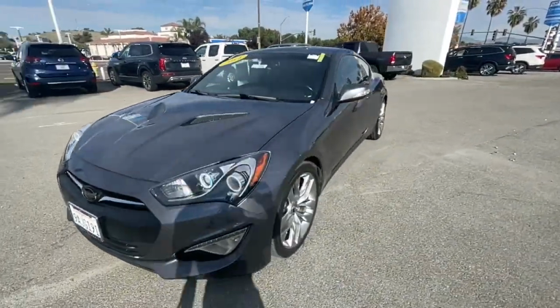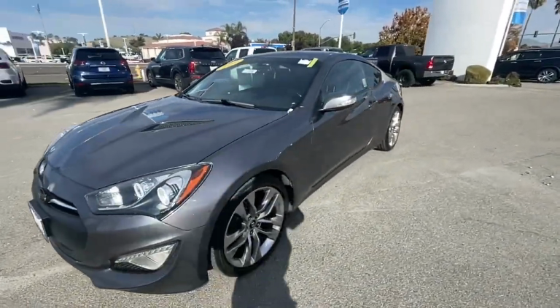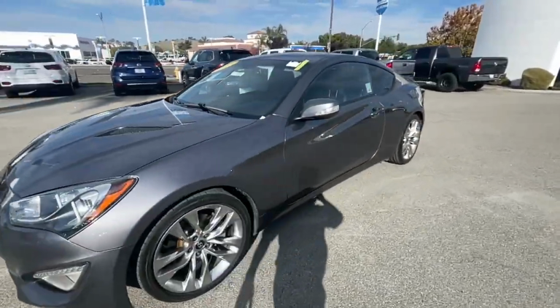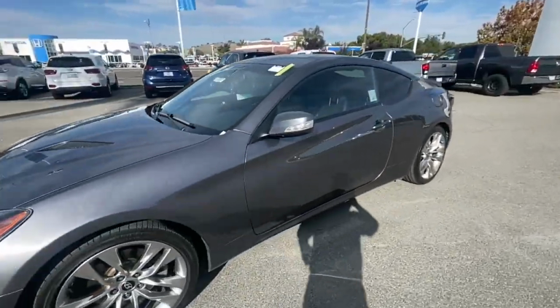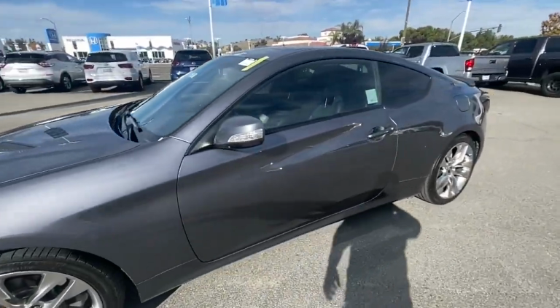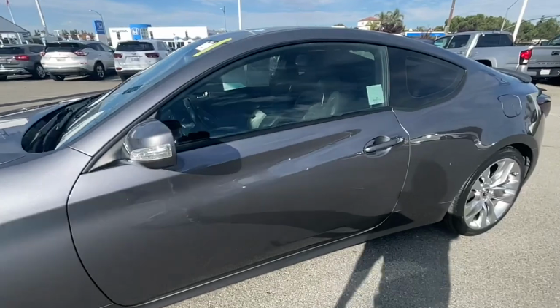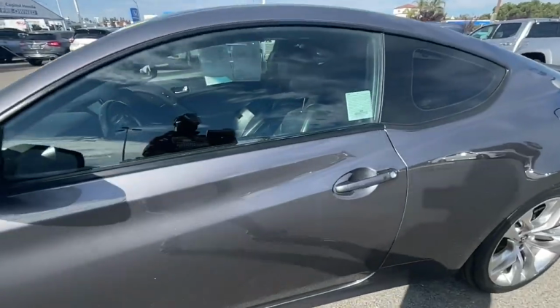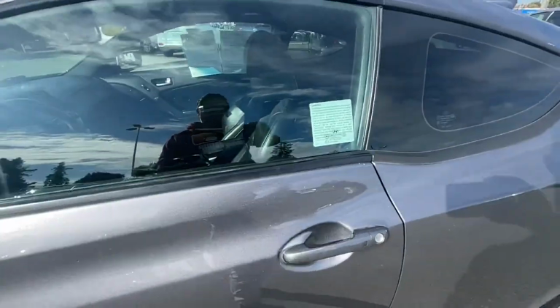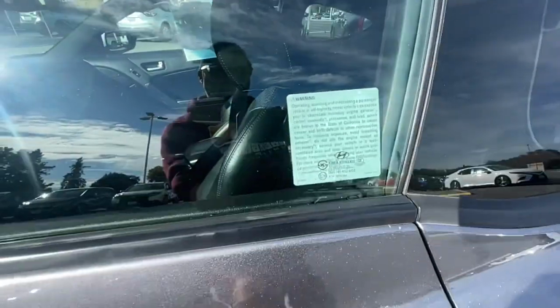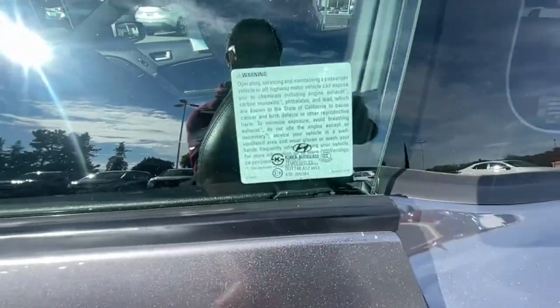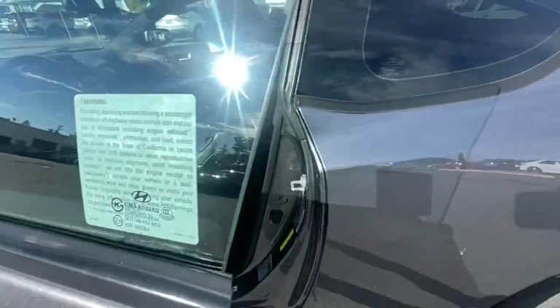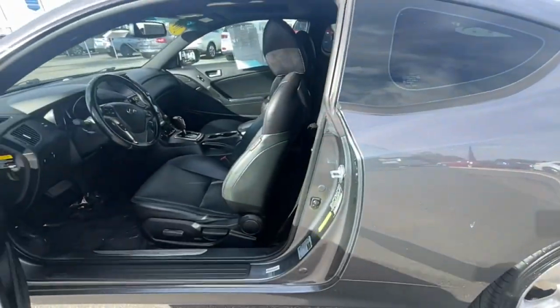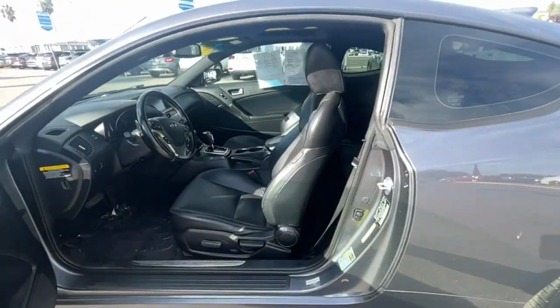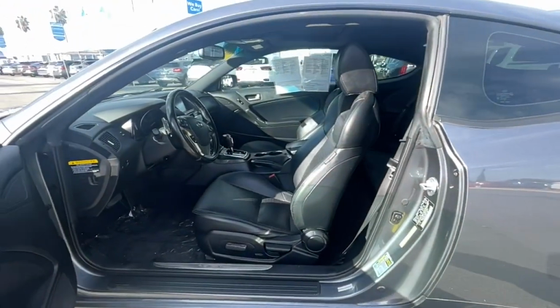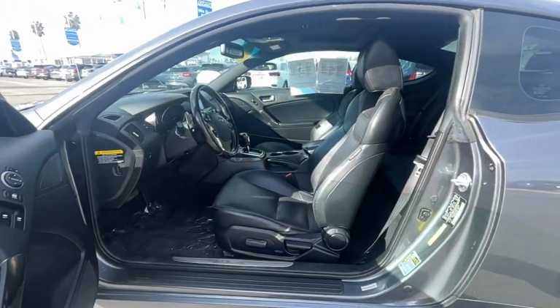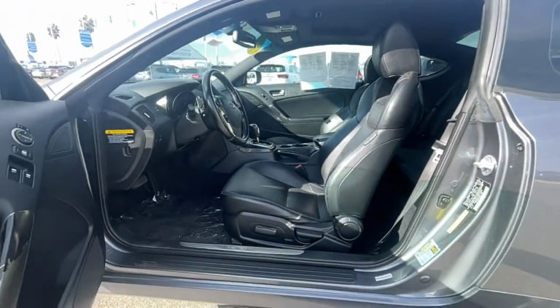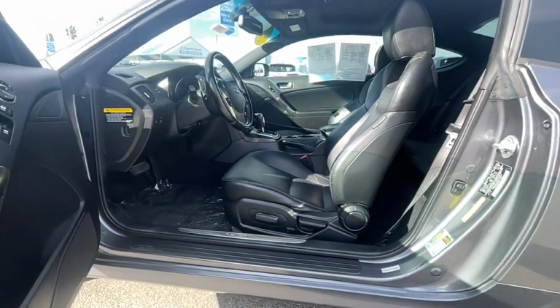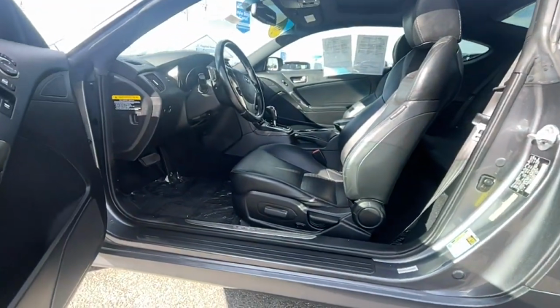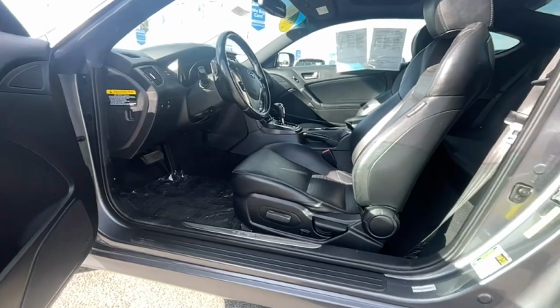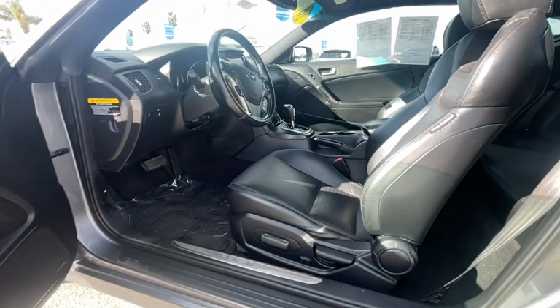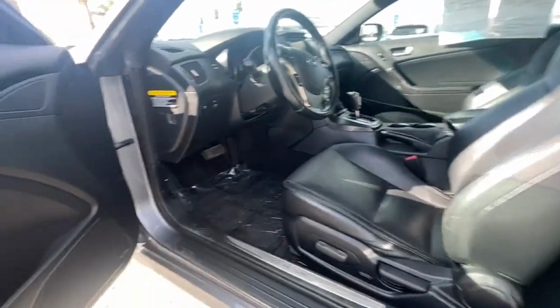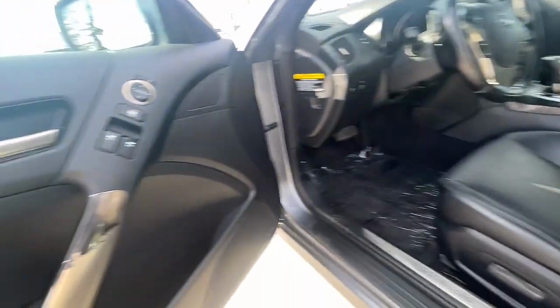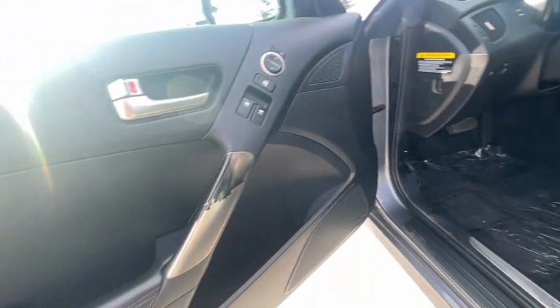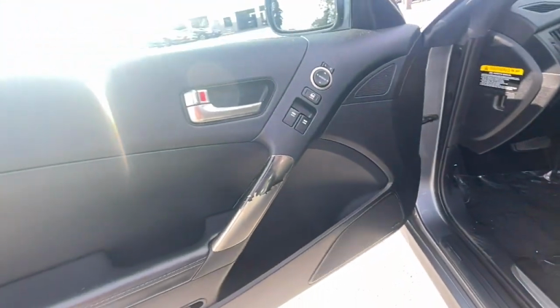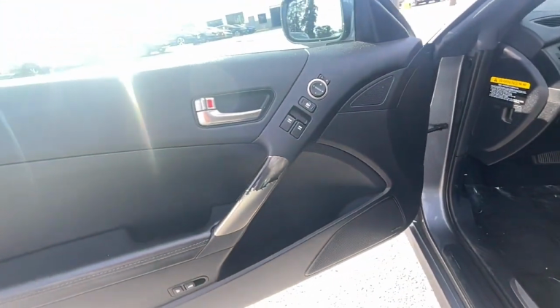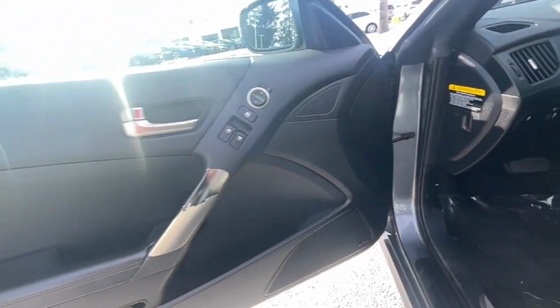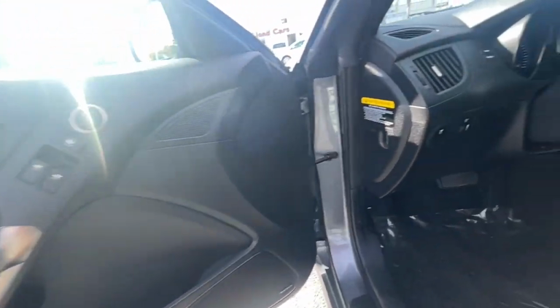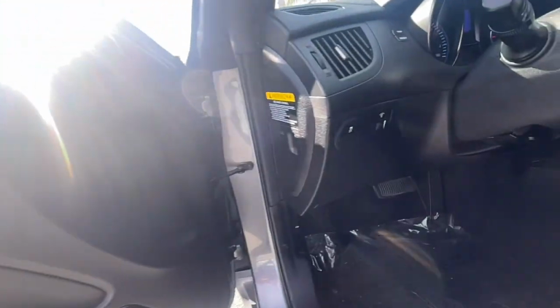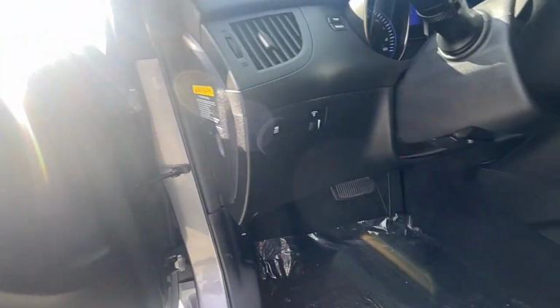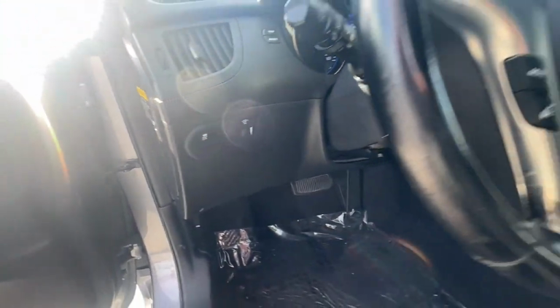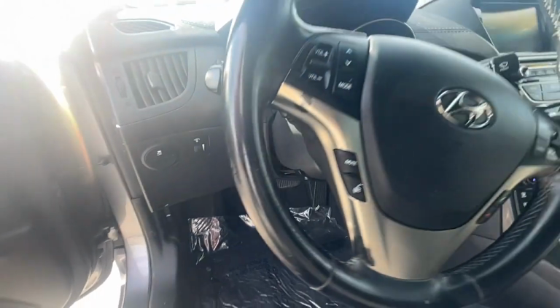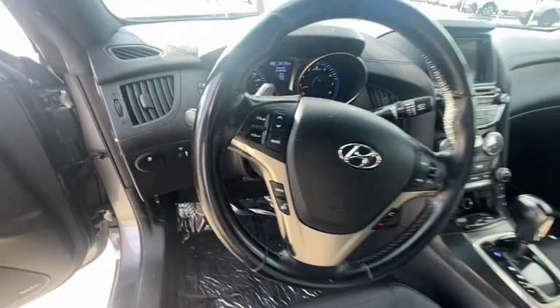And sleek sweeping lines — all at a highly competitive price. Polite yet performance-minded, this sport coupe adds excitement to every drive. These are just some of the great options this vehicle comes with.